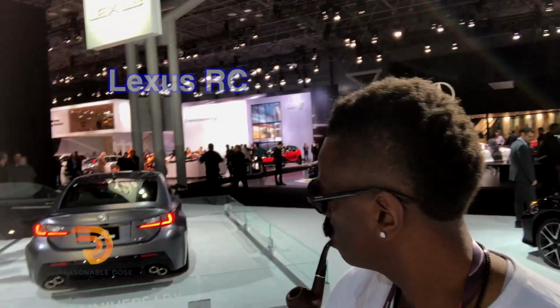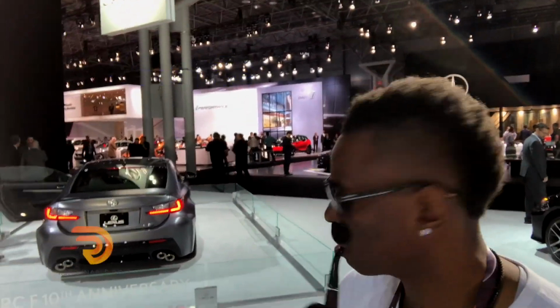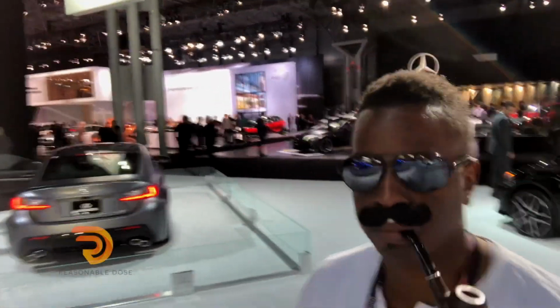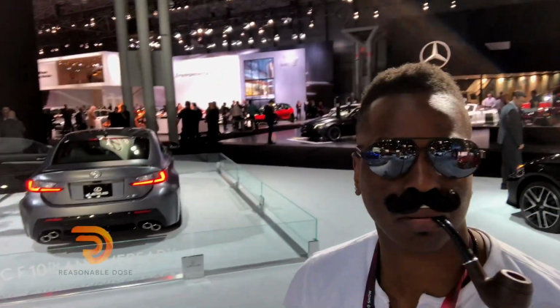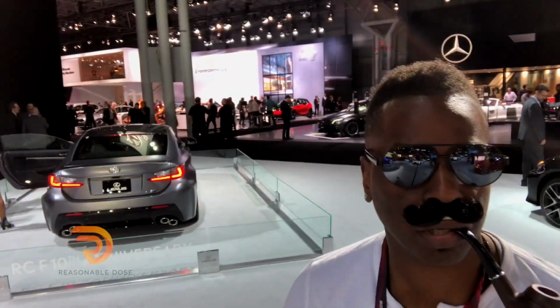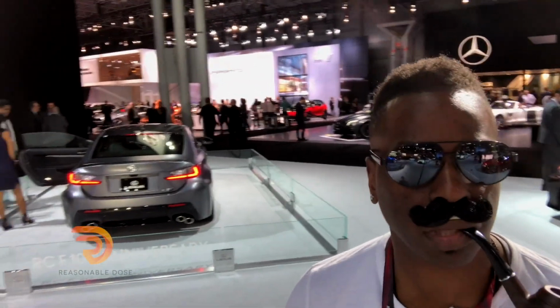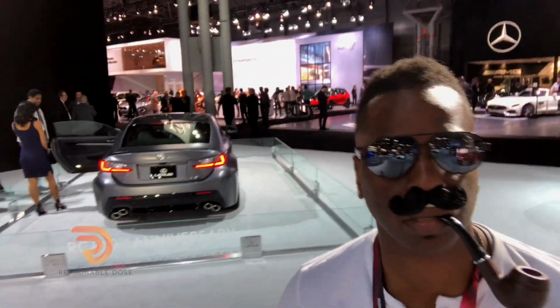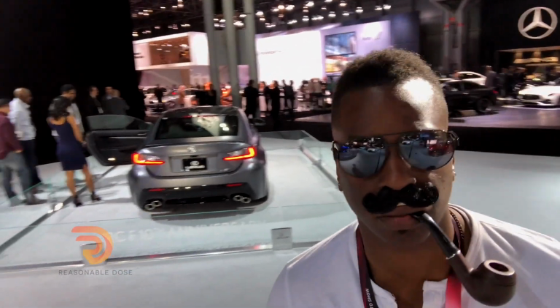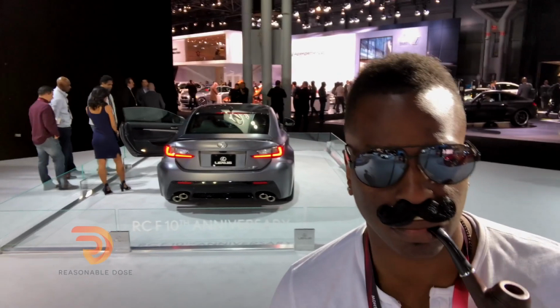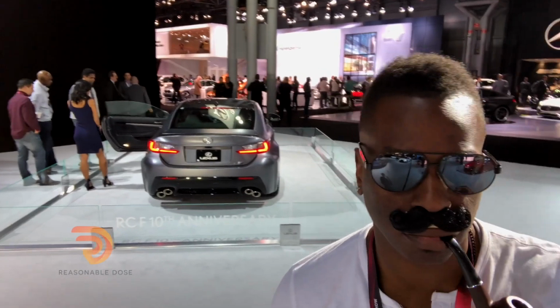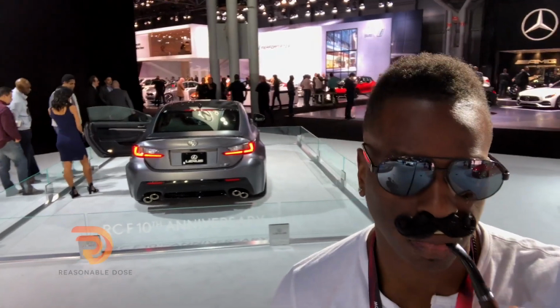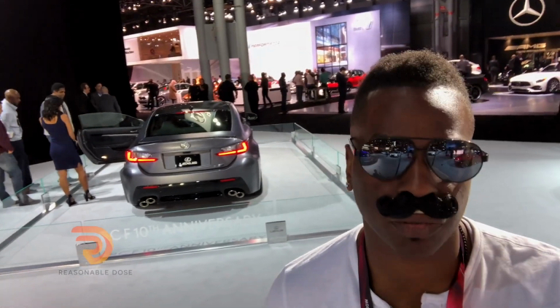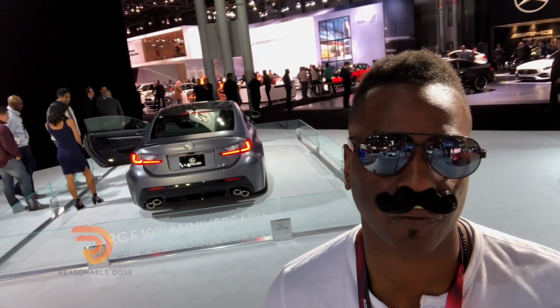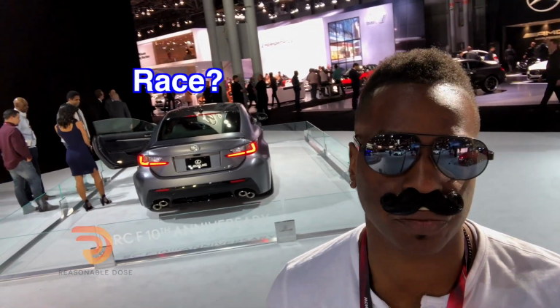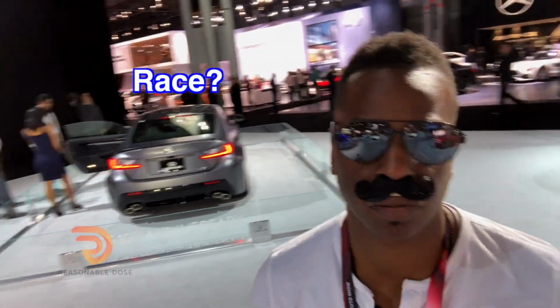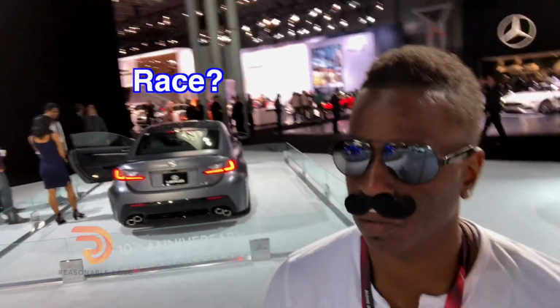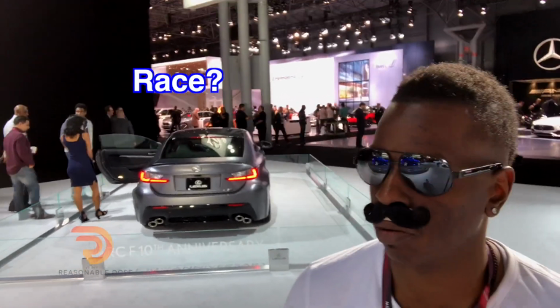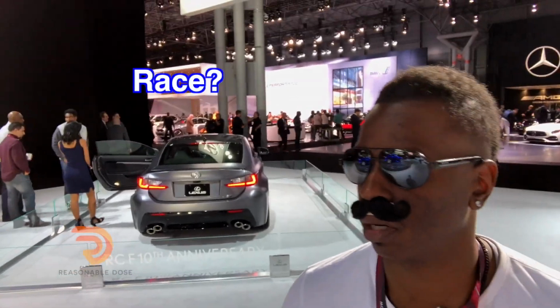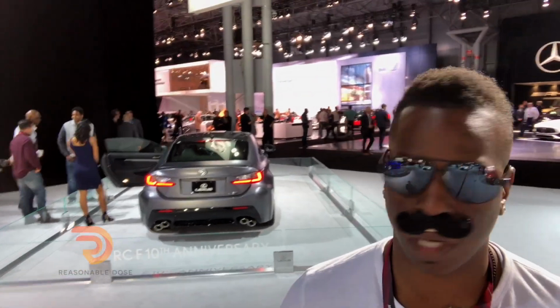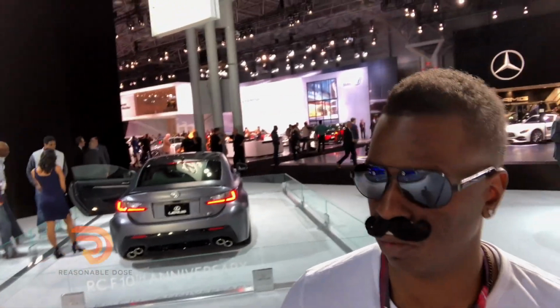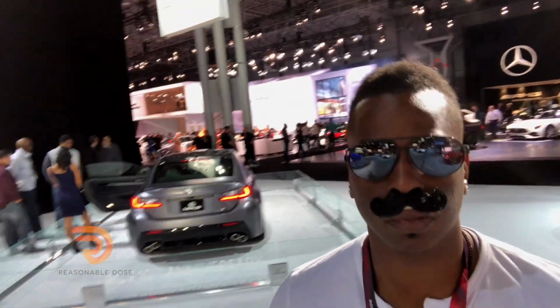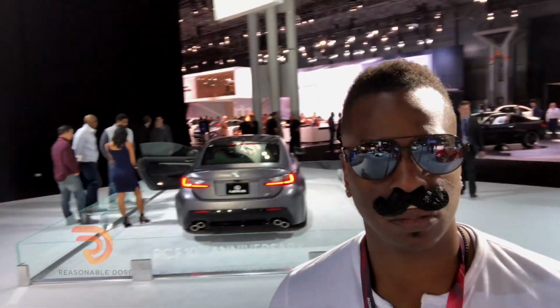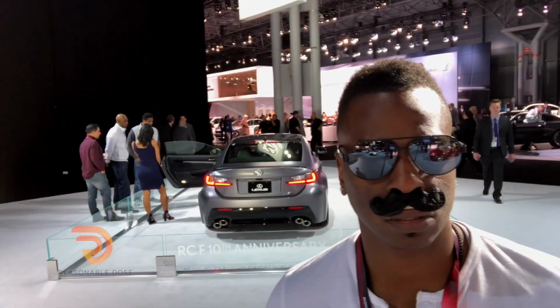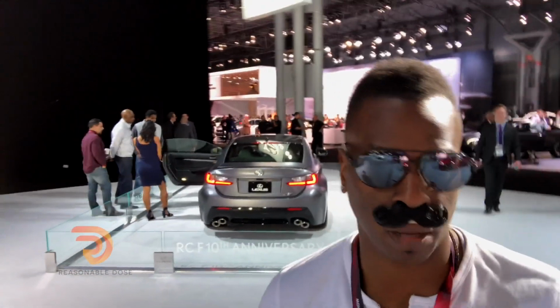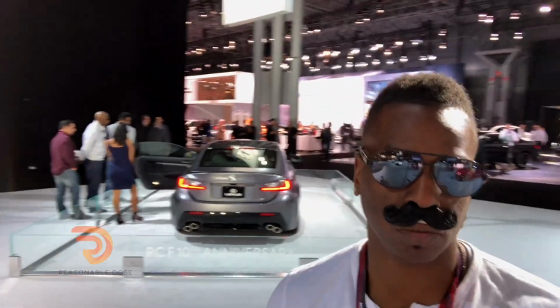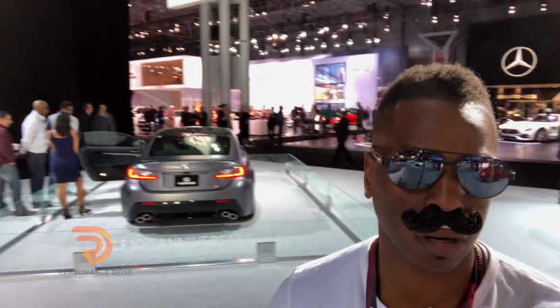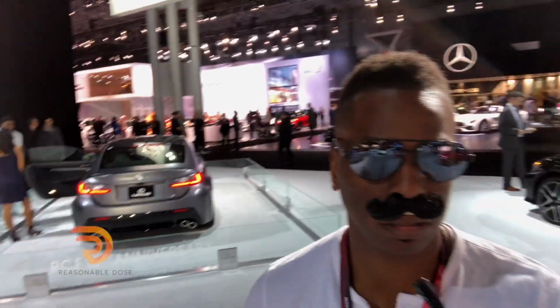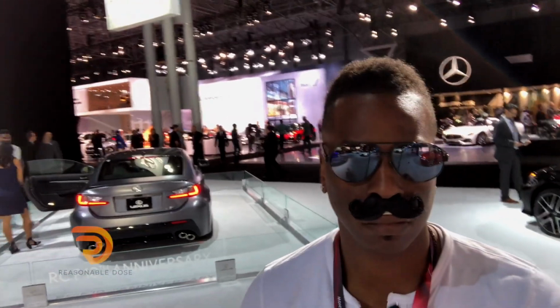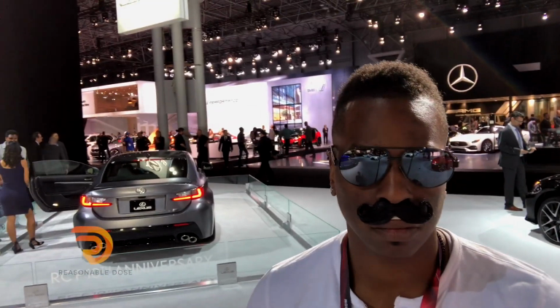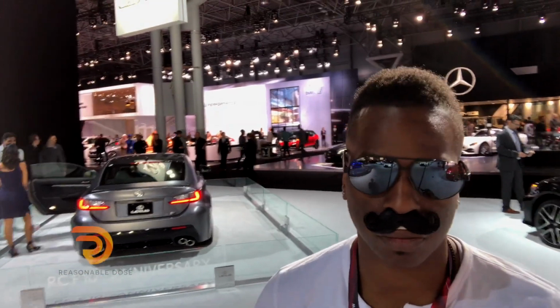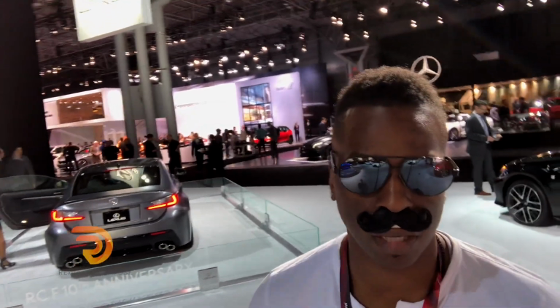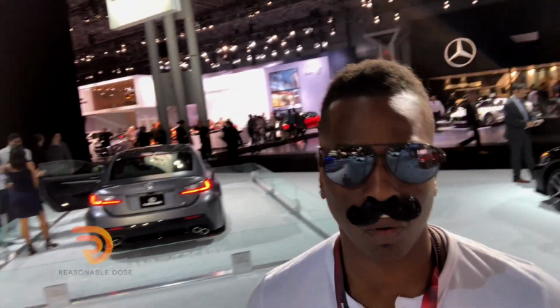That thing looks fast. I bet you that's what the R stands for — it stands for race. Or, I don't know, that begins with an R. That's damn cool.